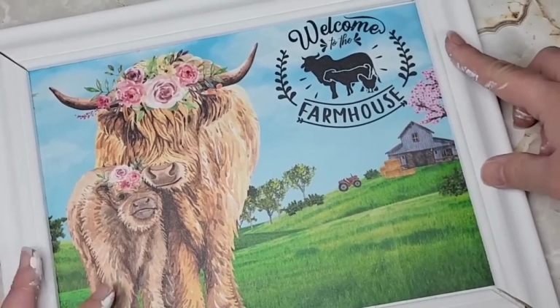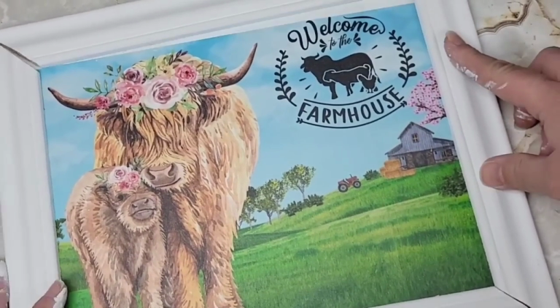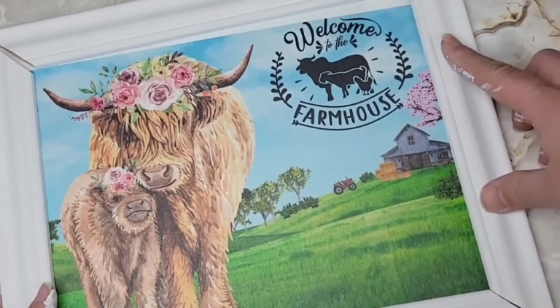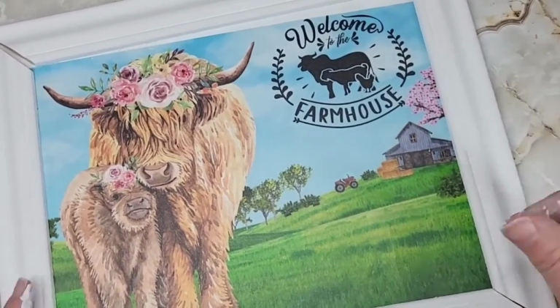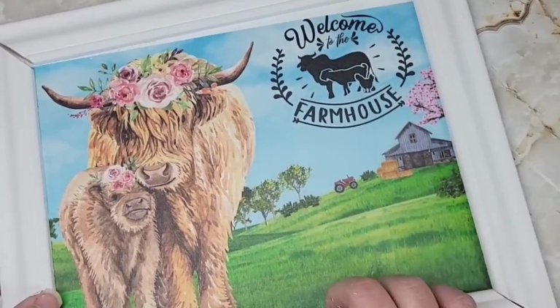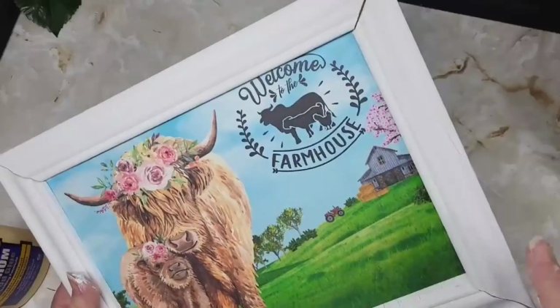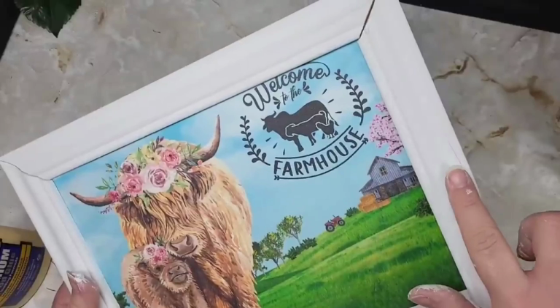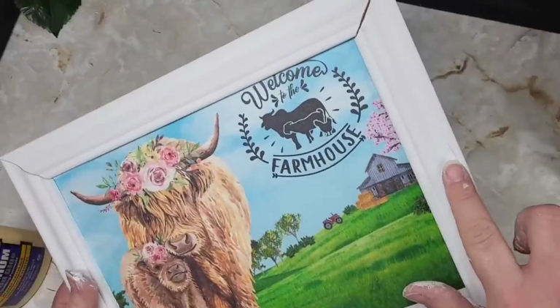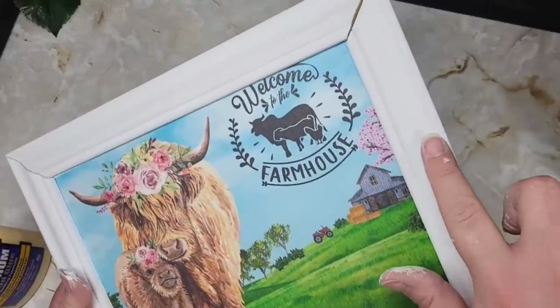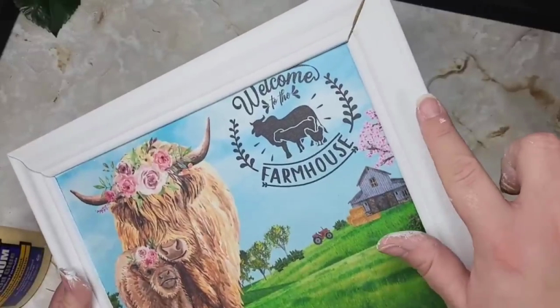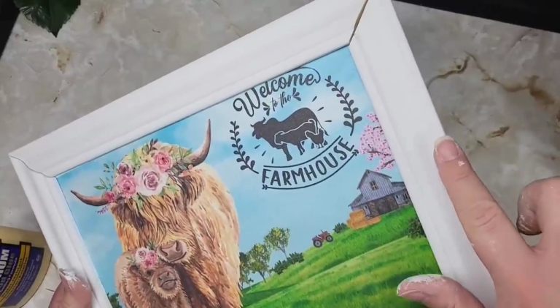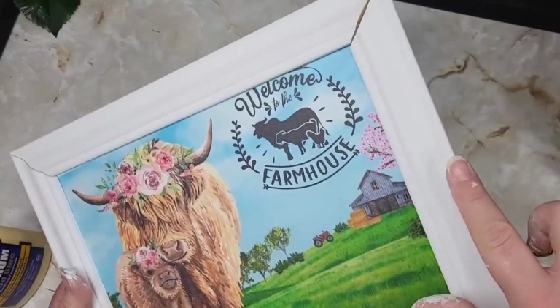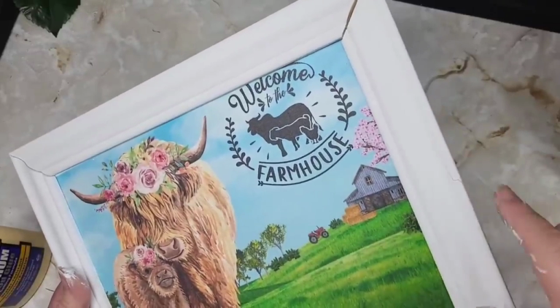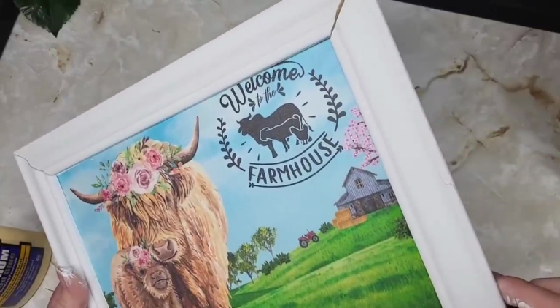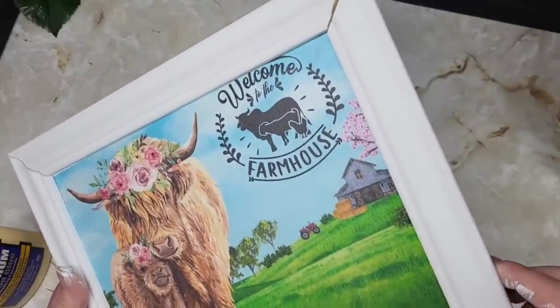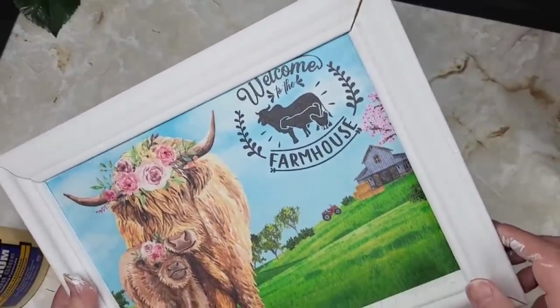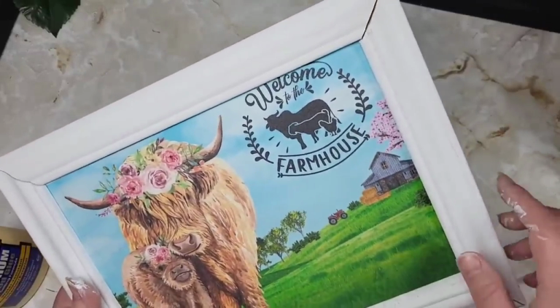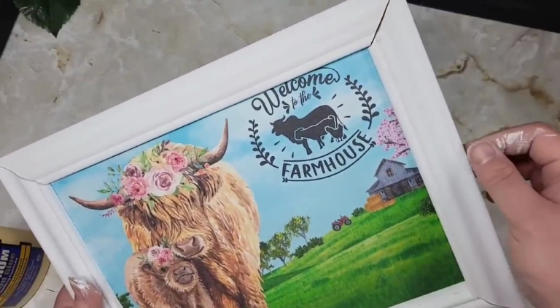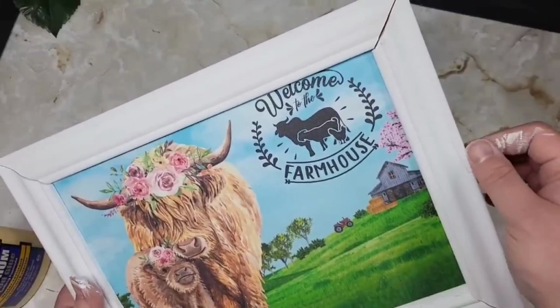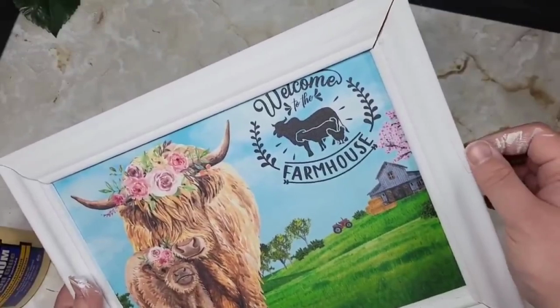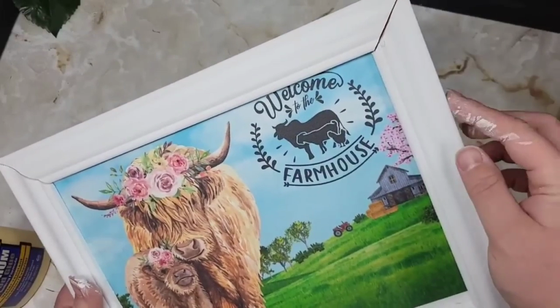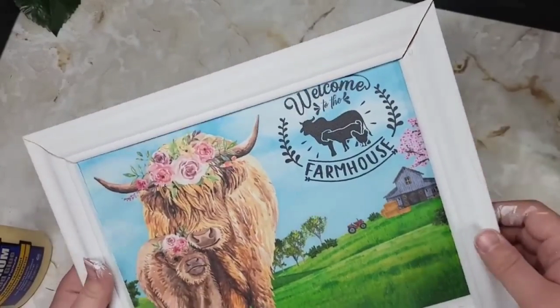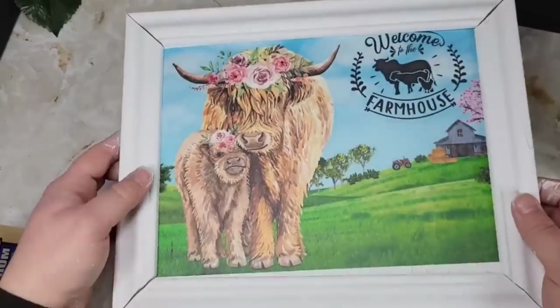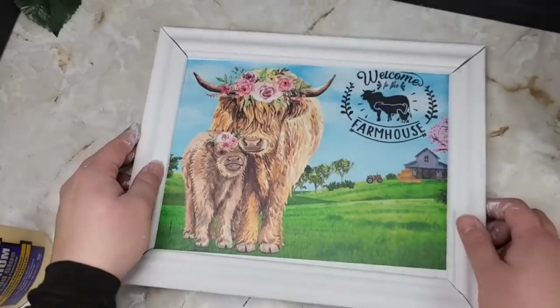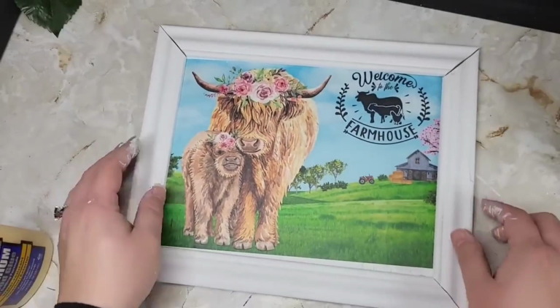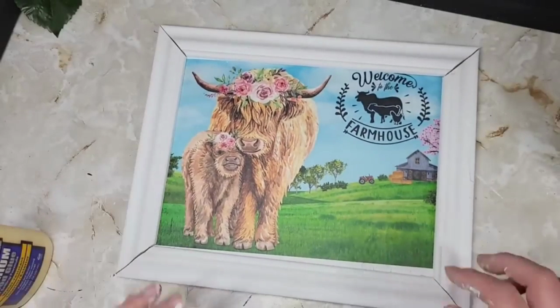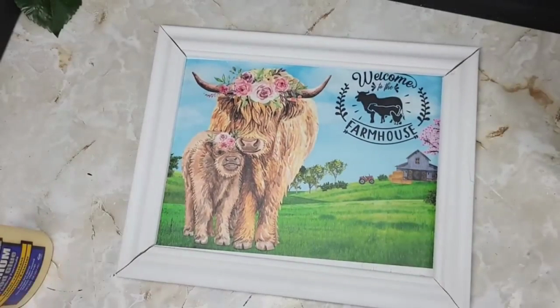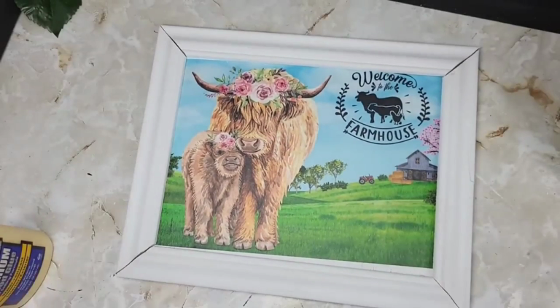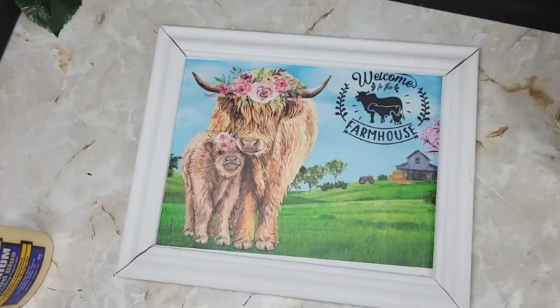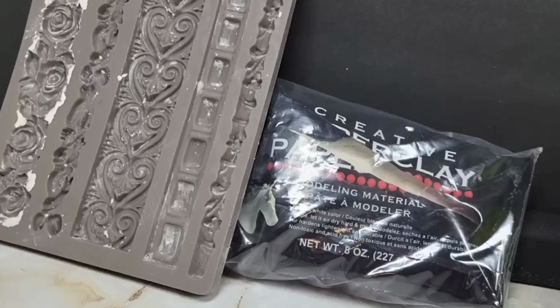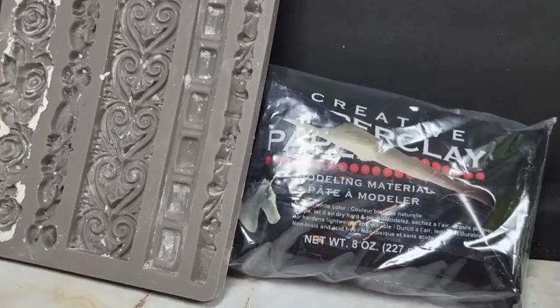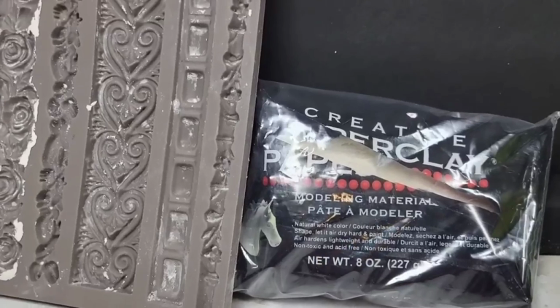I got a little handsy with this as I was looking at it, dropped it, and cracked the corner. So I took some wood glue in there and painted over it — once it dried you couldn't tell I made a boo-boo.